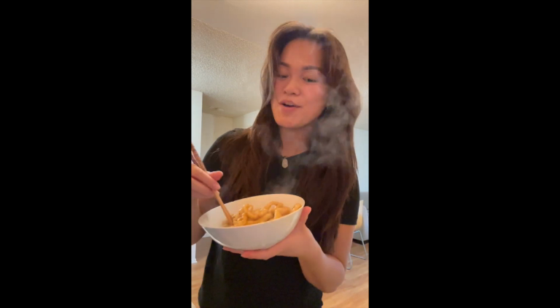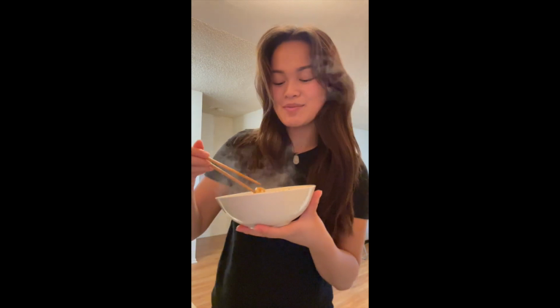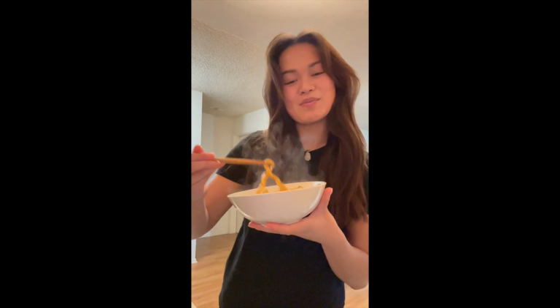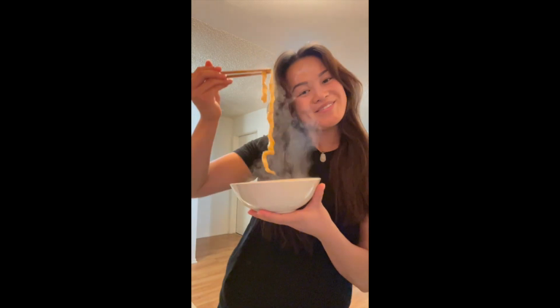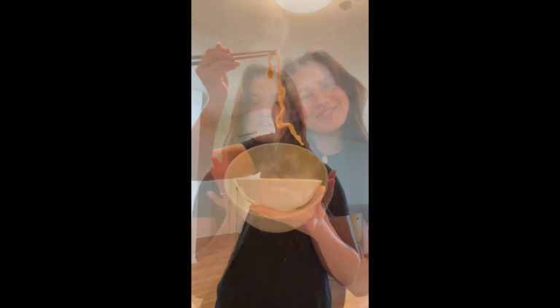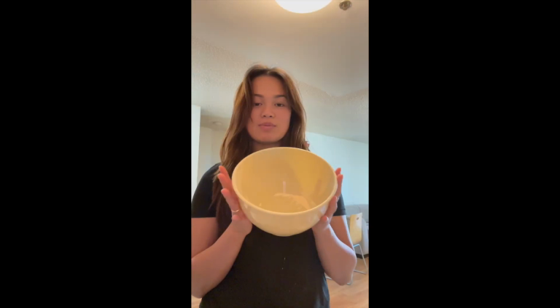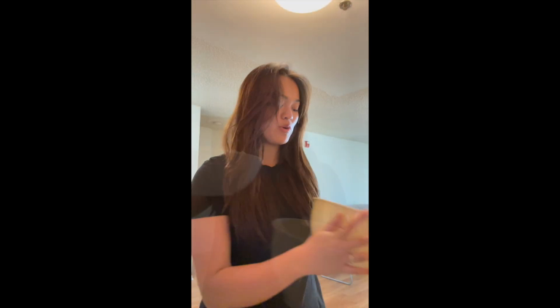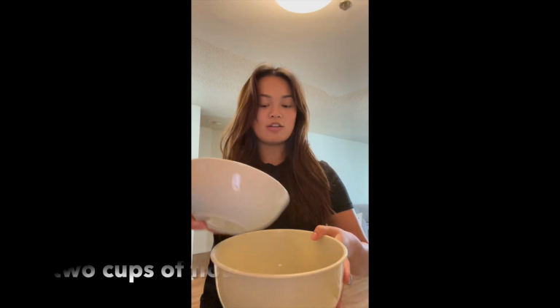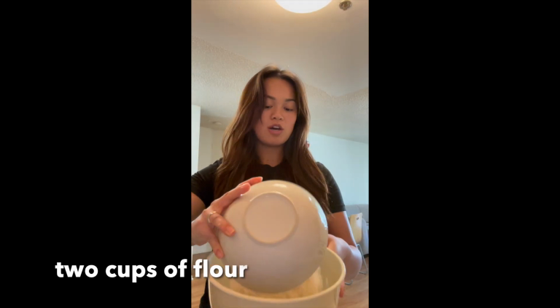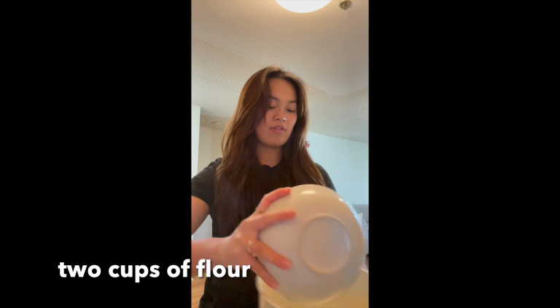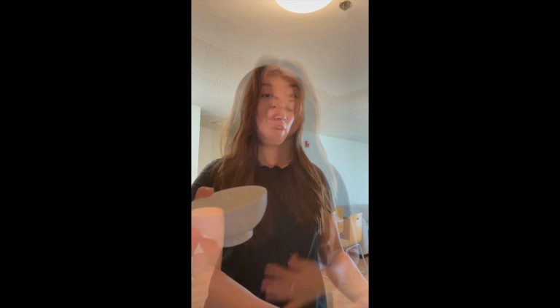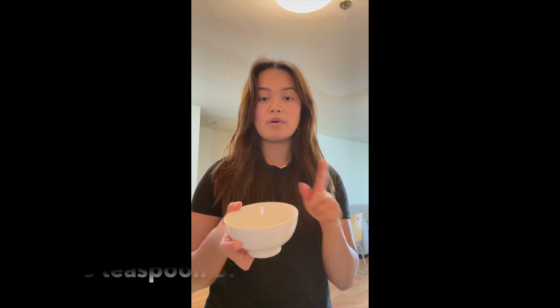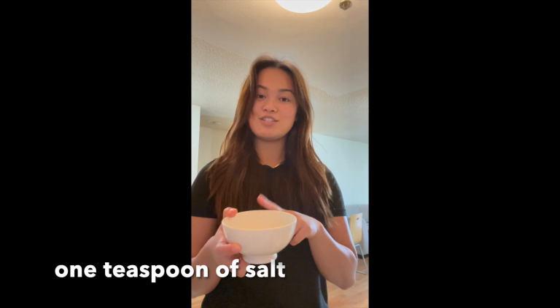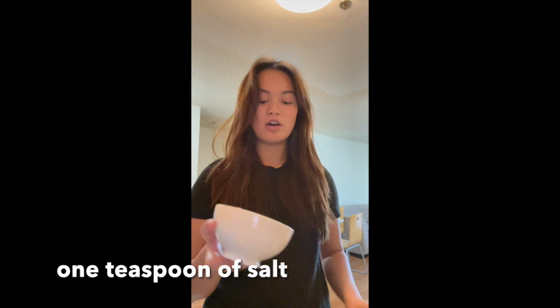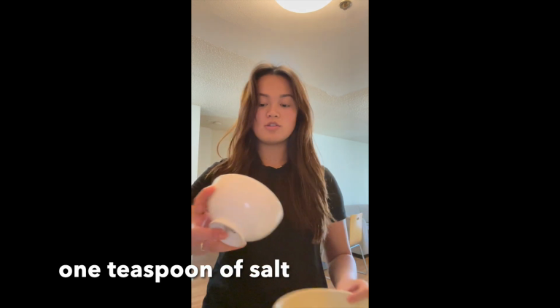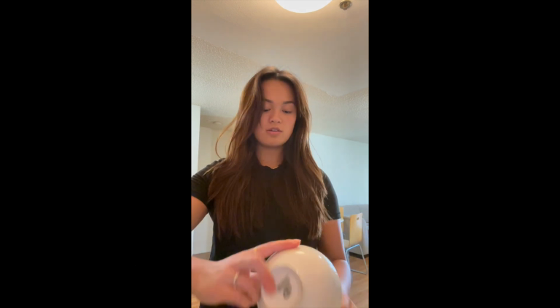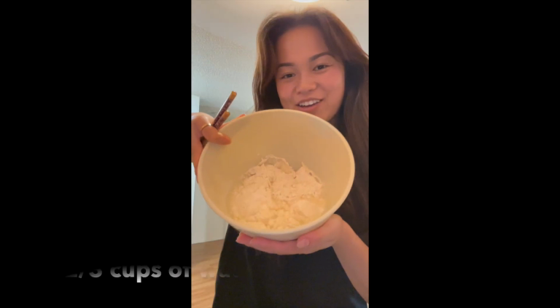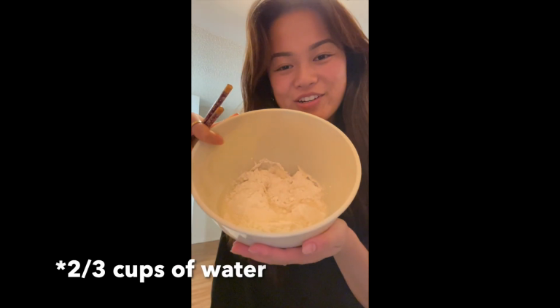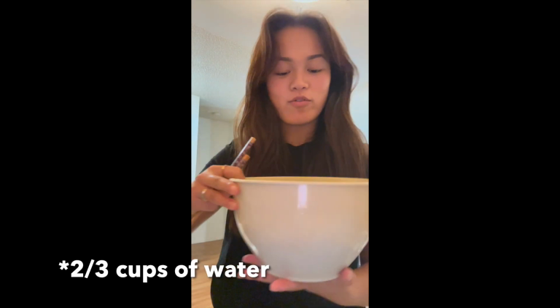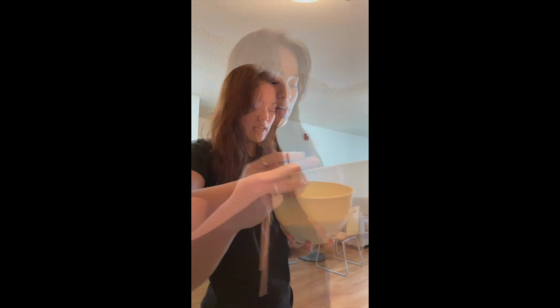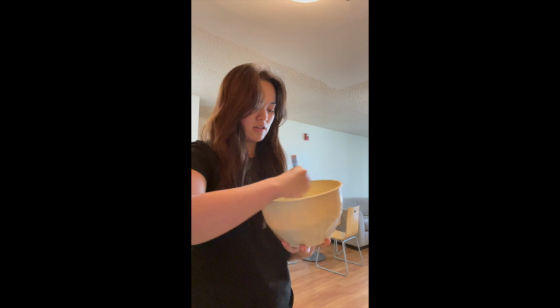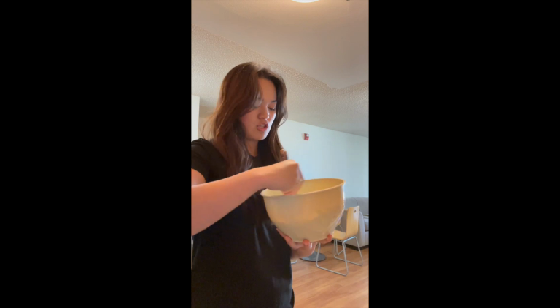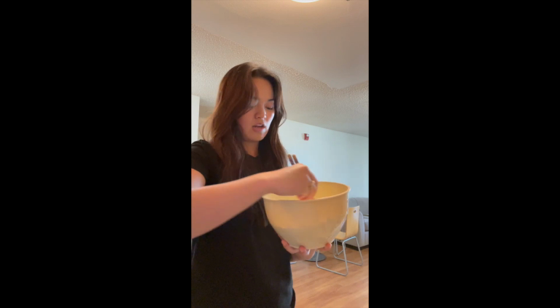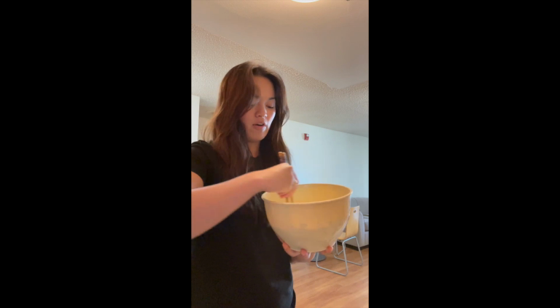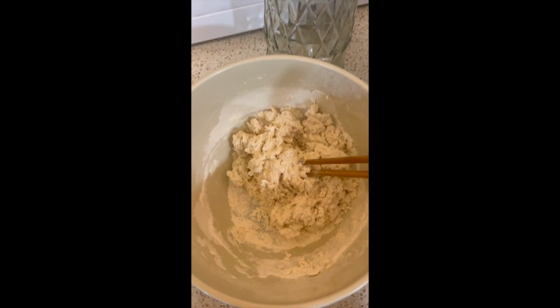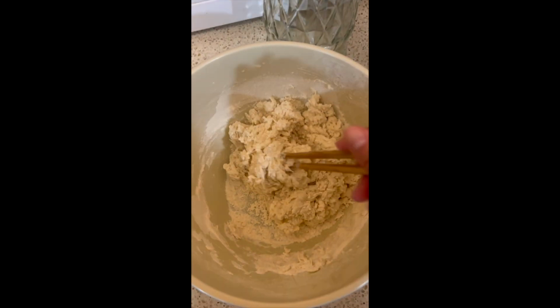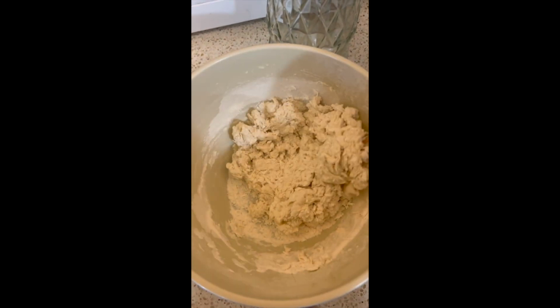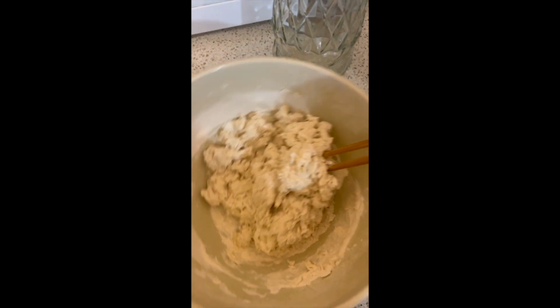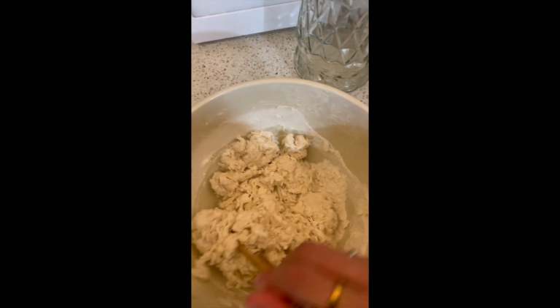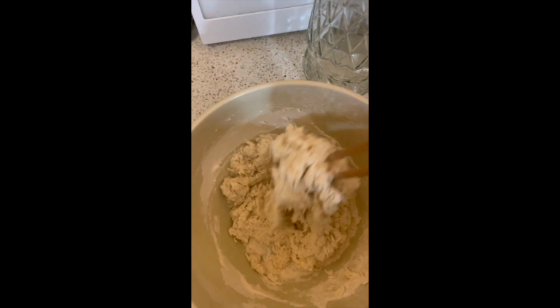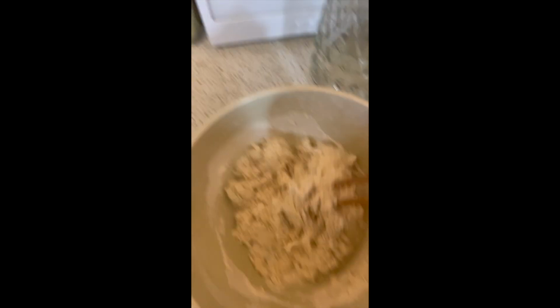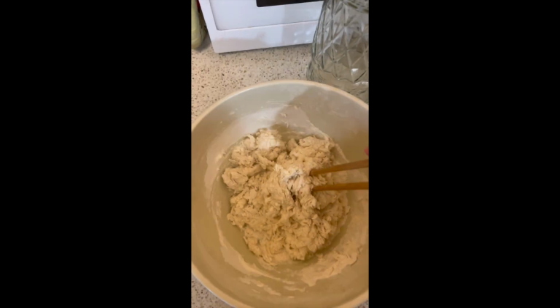Come make some noodles with me. In a good medium-sized bowl, plop in two cups of flour, add one teaspoon of salt, and add one third cup of water to create a rough dough. A rough dough should be kind of flaky and not fully mixed through.